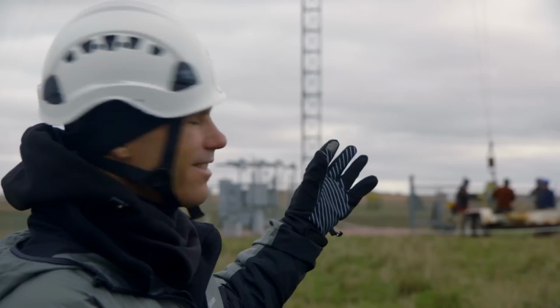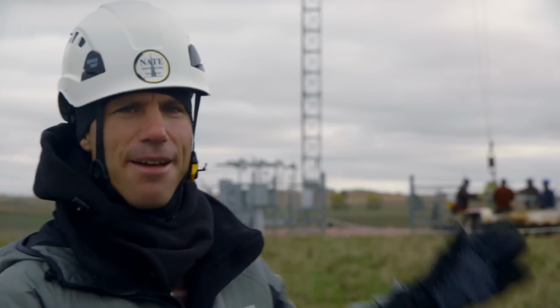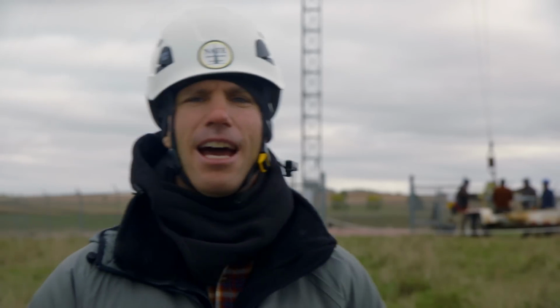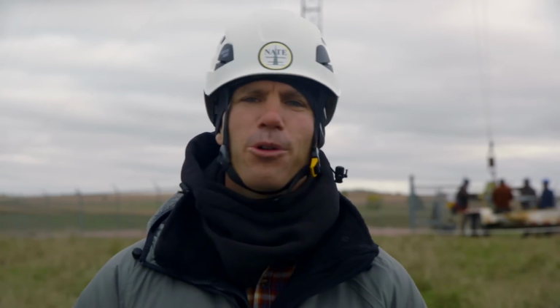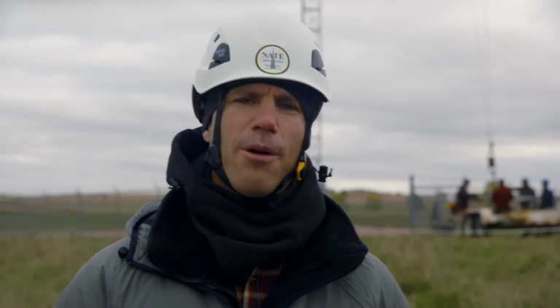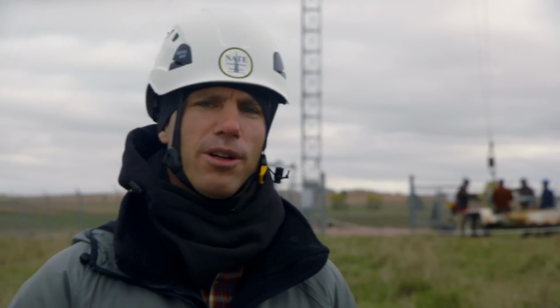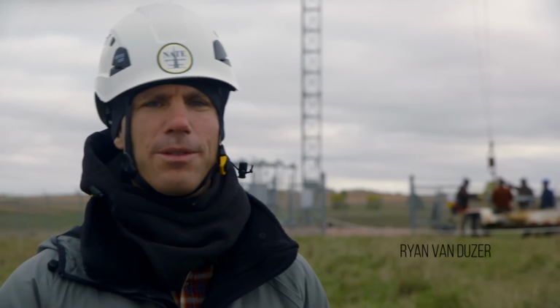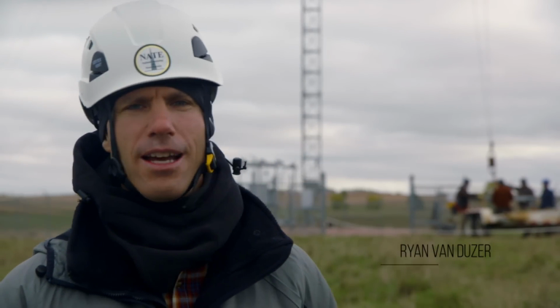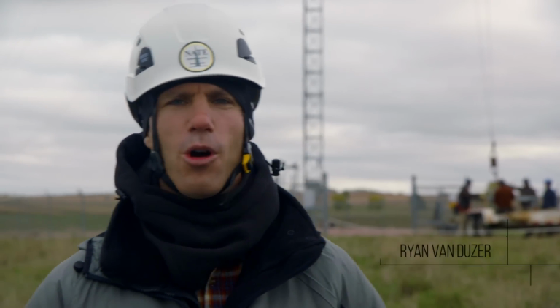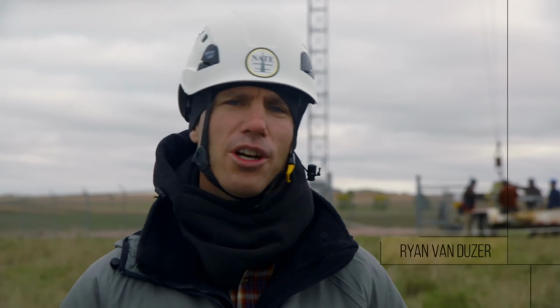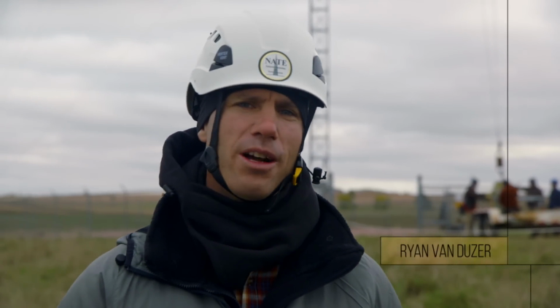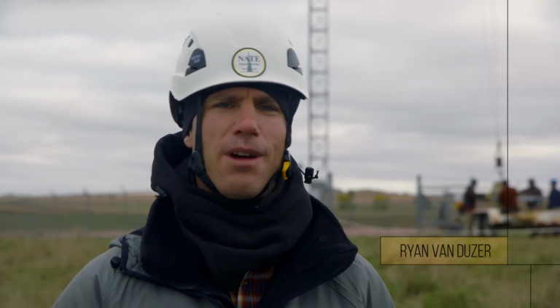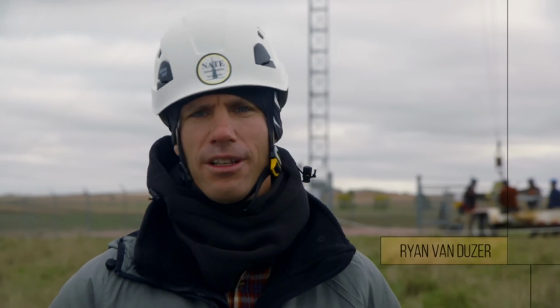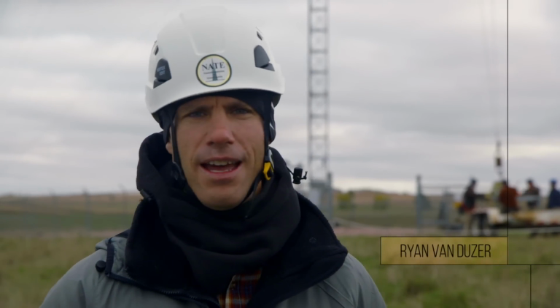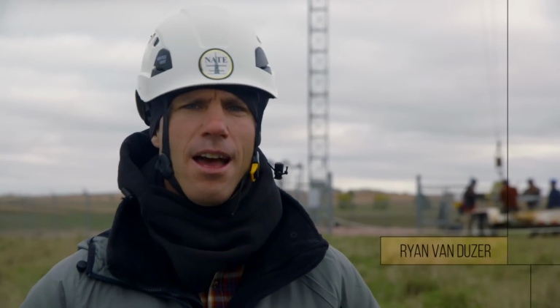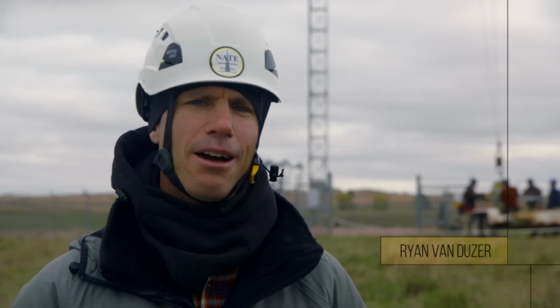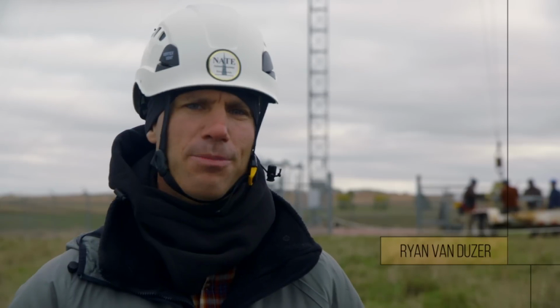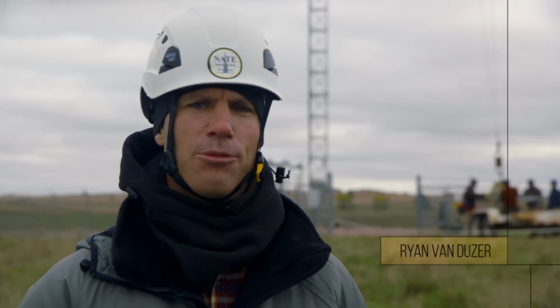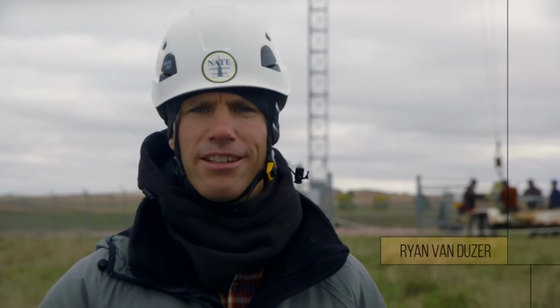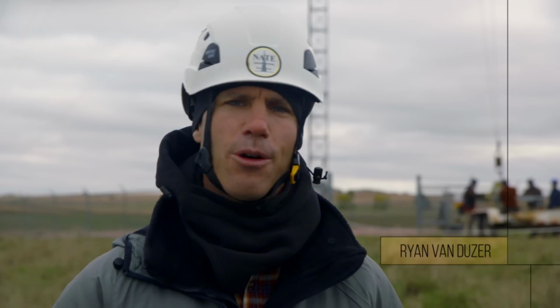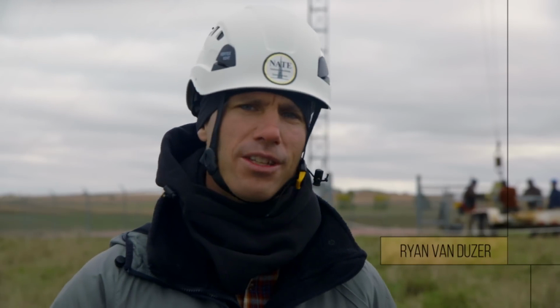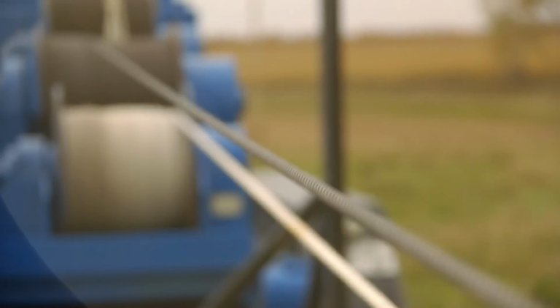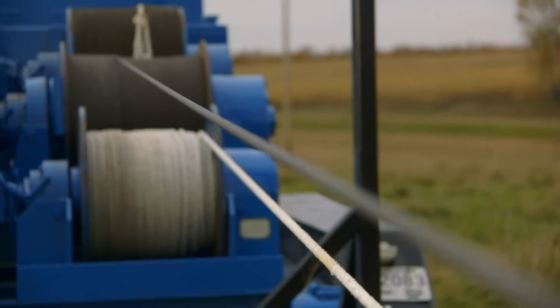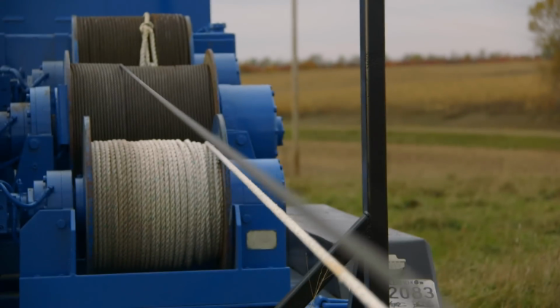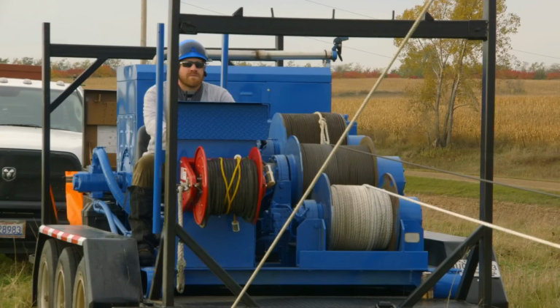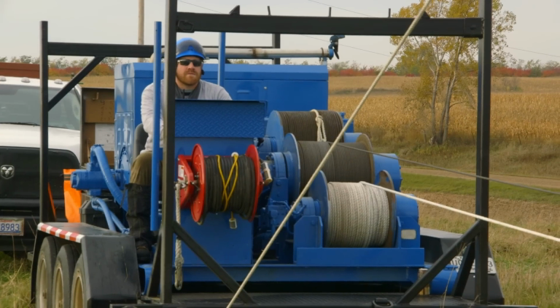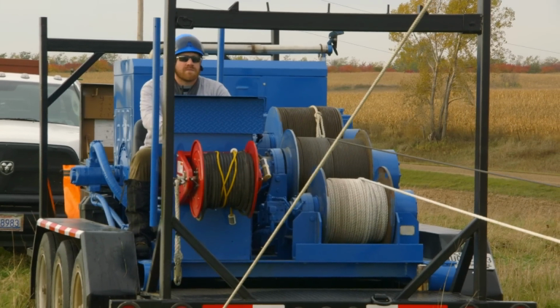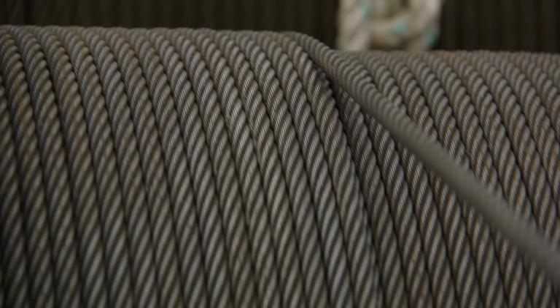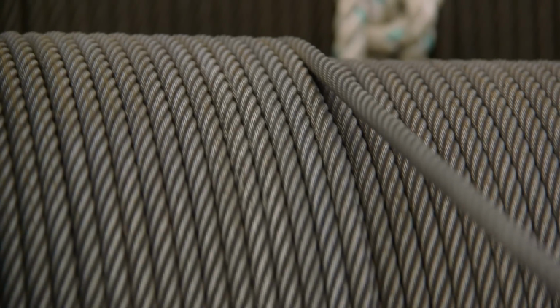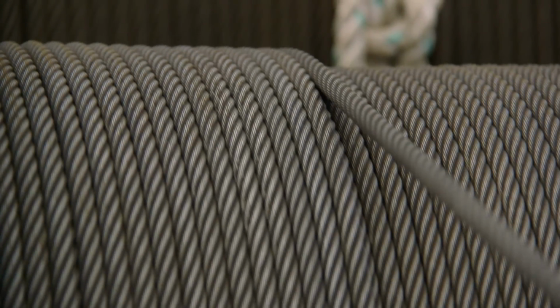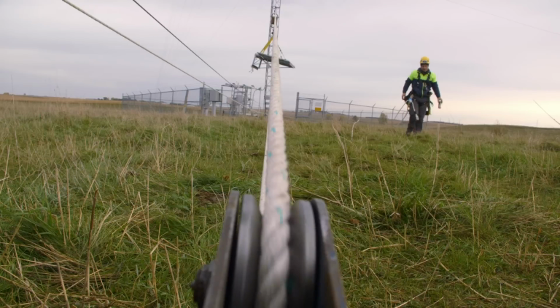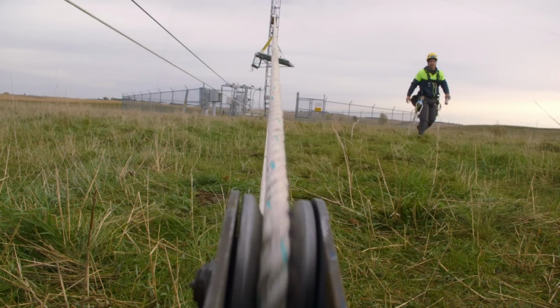See that? A tower crew at work. Once upon a time, OSHA would look at one and scratch their collective heads about how to inspect a communication tower worksite, because there were no regulations or standards that applied specifically to the tower industry.